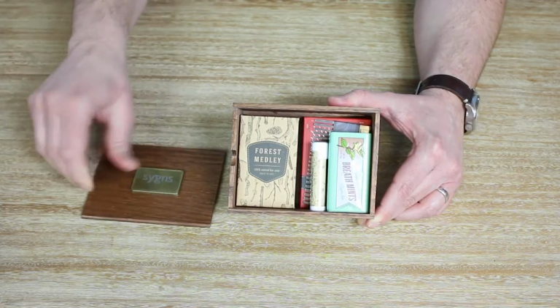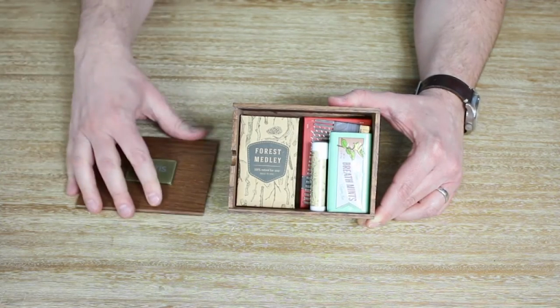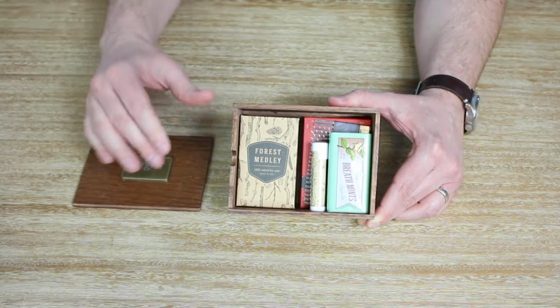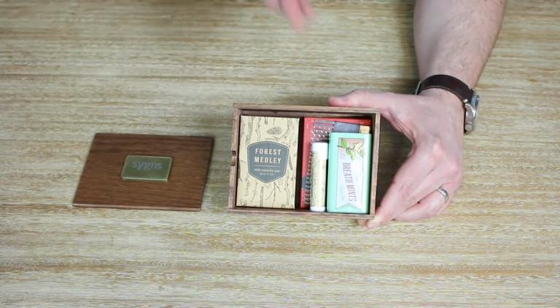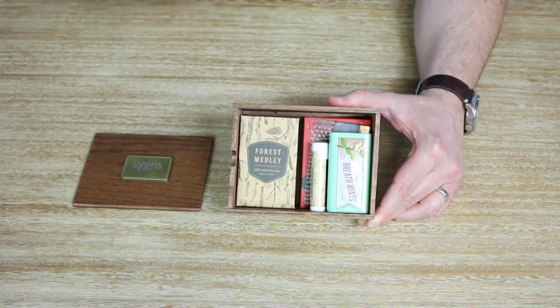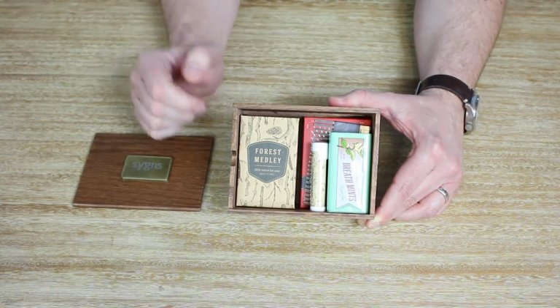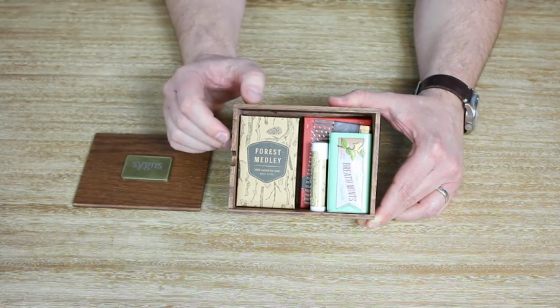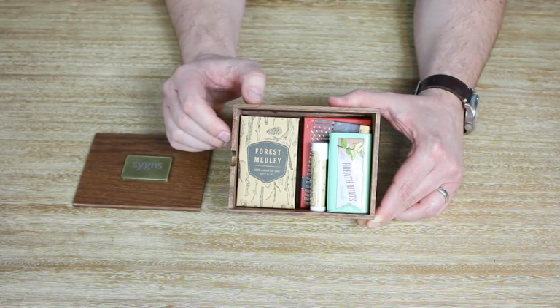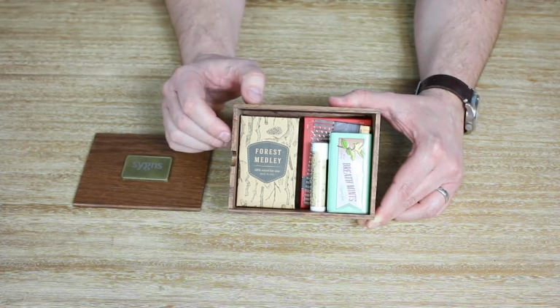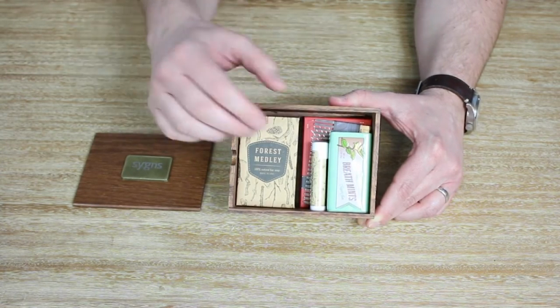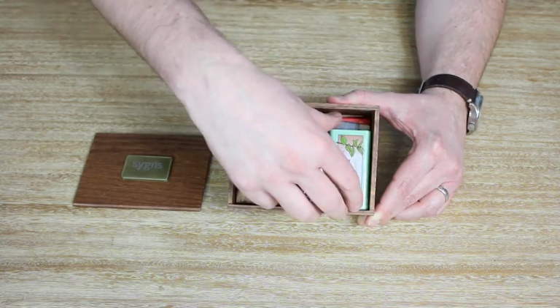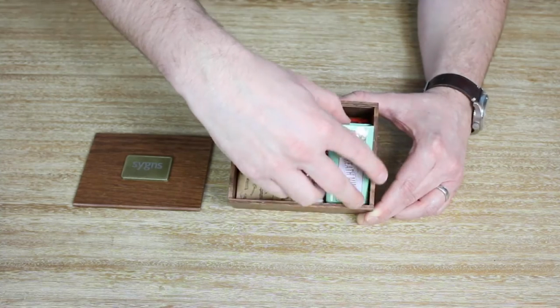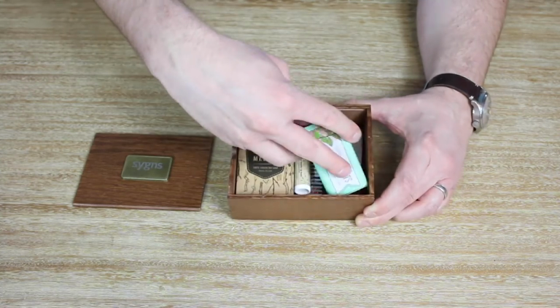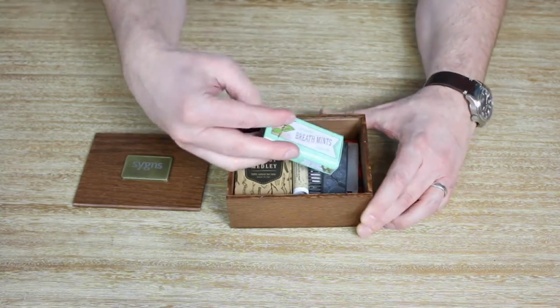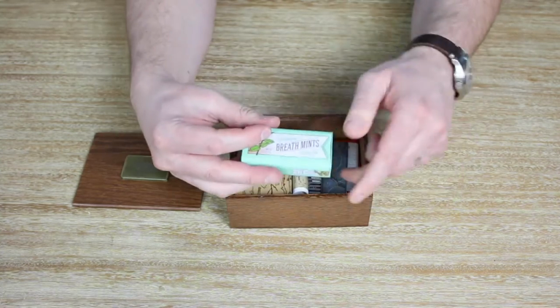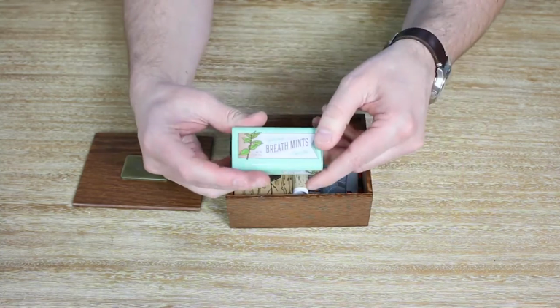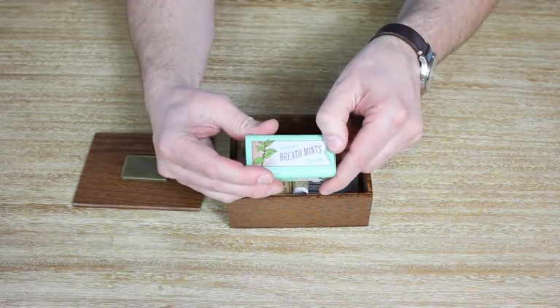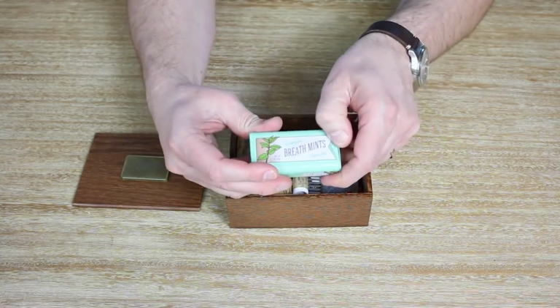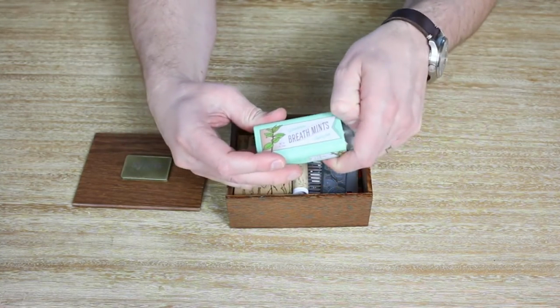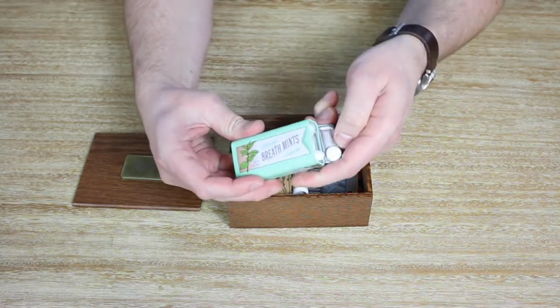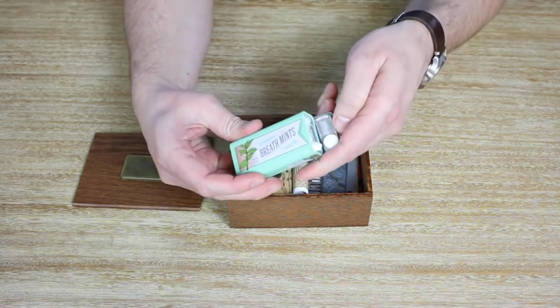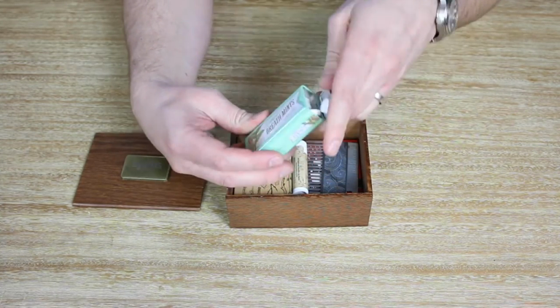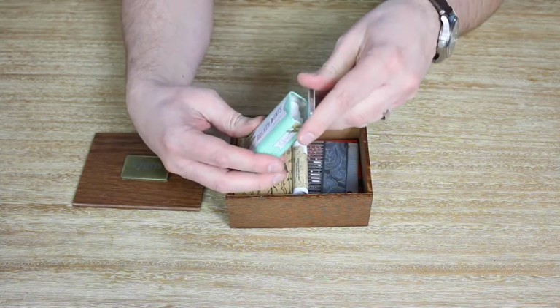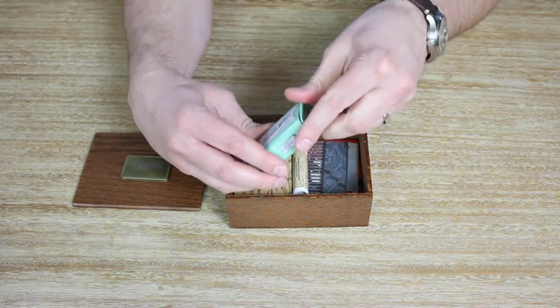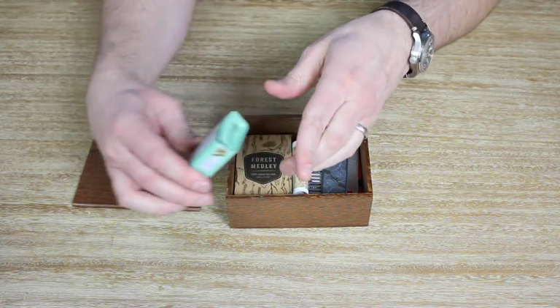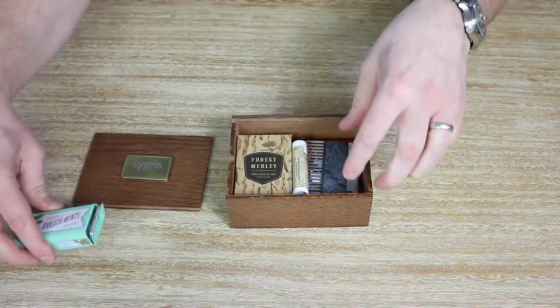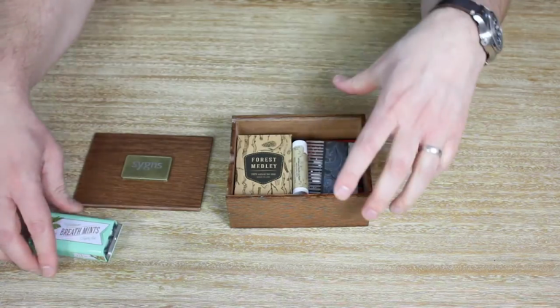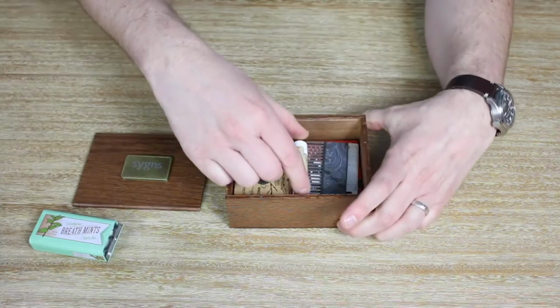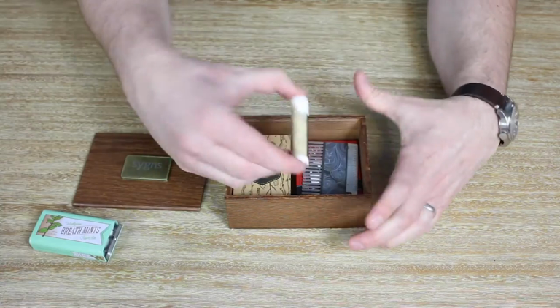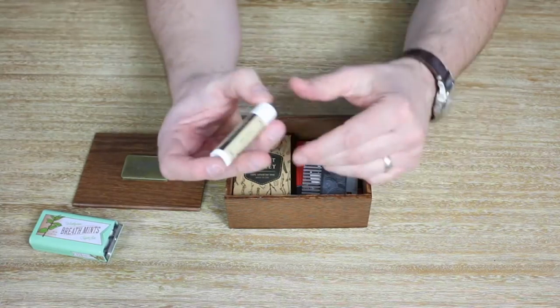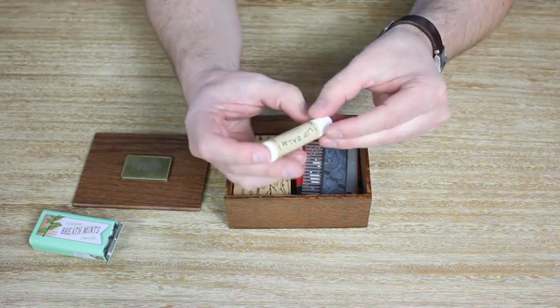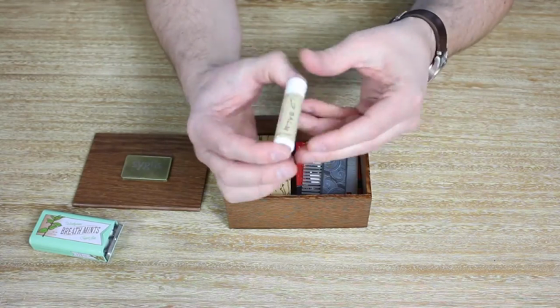So right from the beginning, great presentation for your customer. You've got some Made in Canada mints — right here, we've got some wintergreen-flavored ones. You just pop it open in this metal tin. You've got some Made in USA vanilla lip balm.